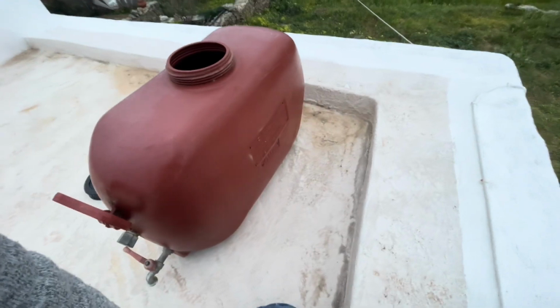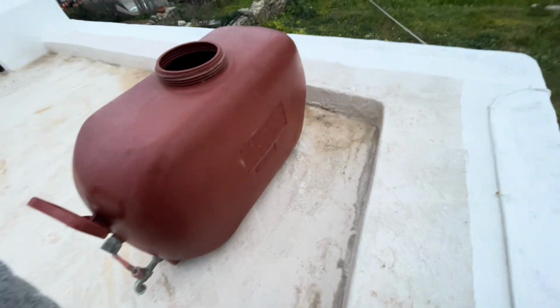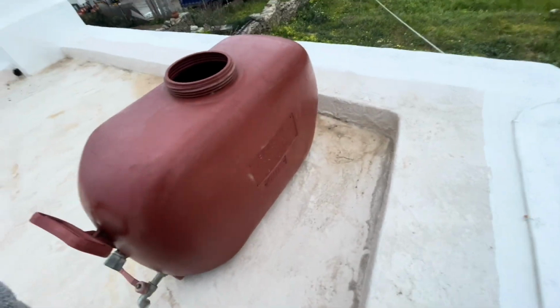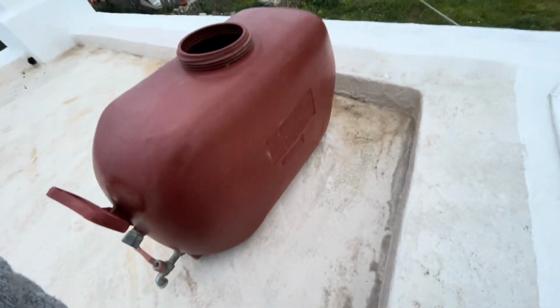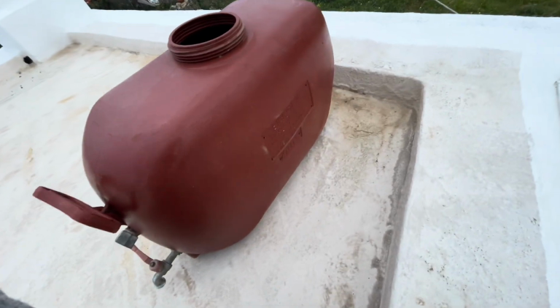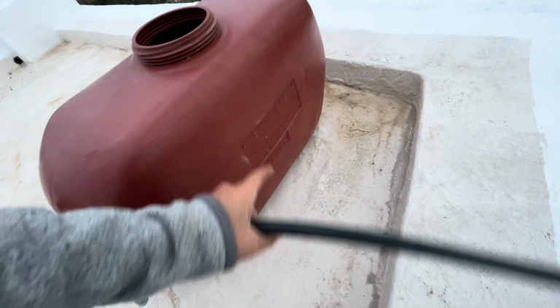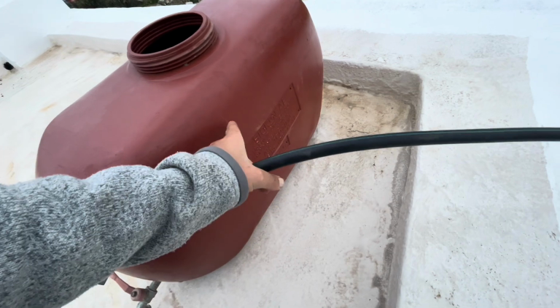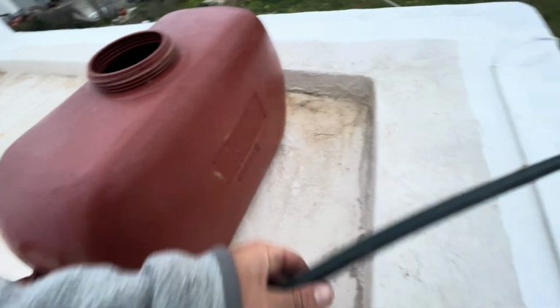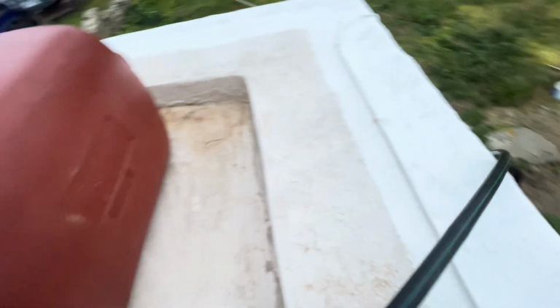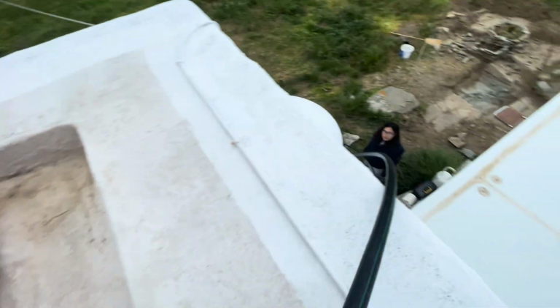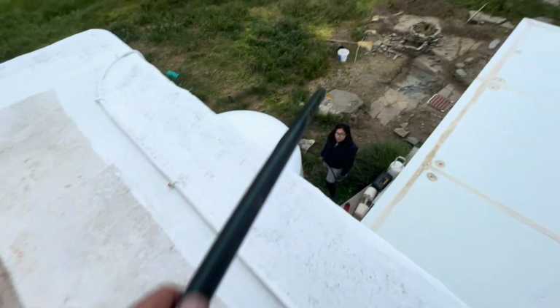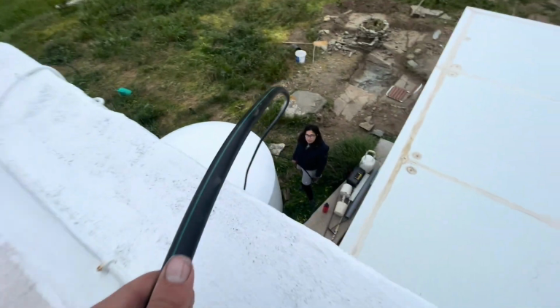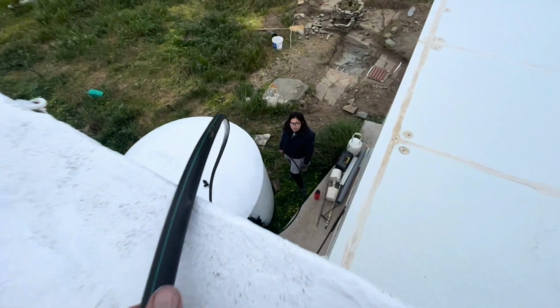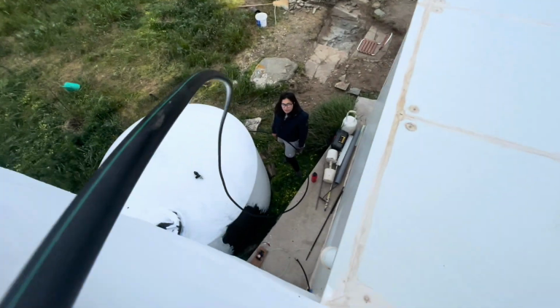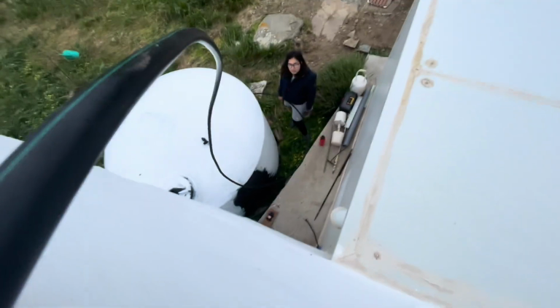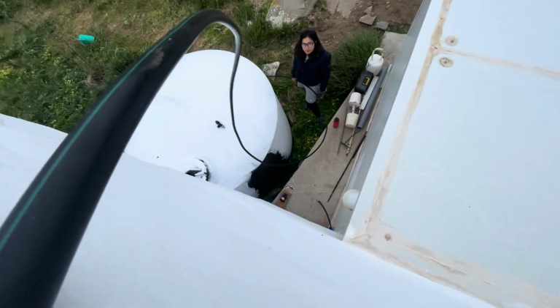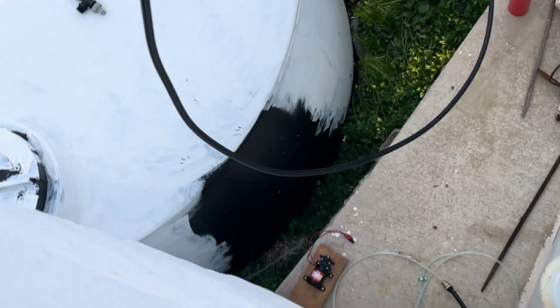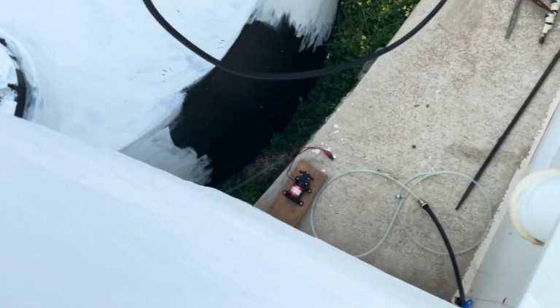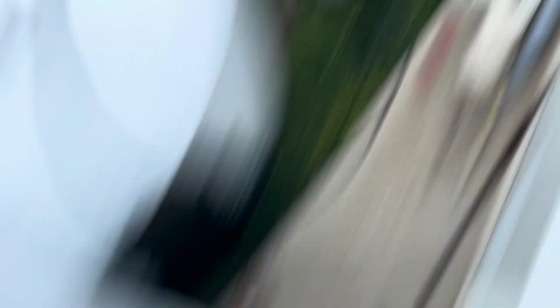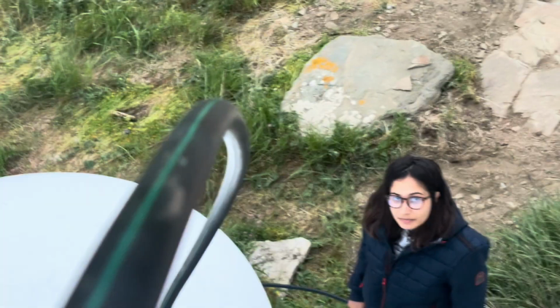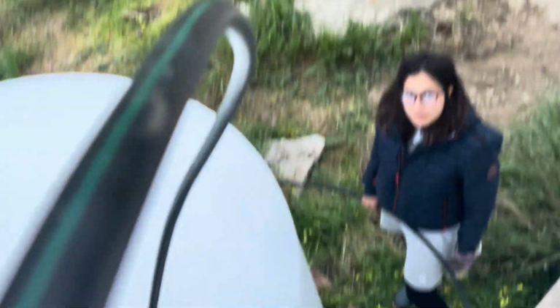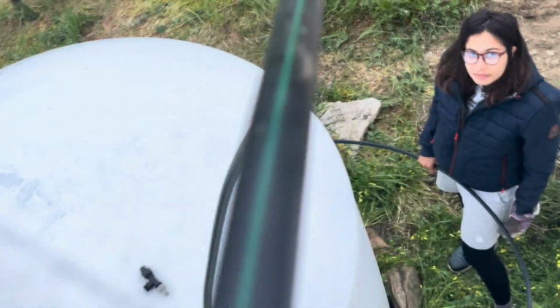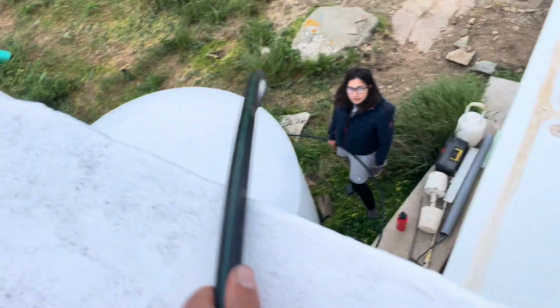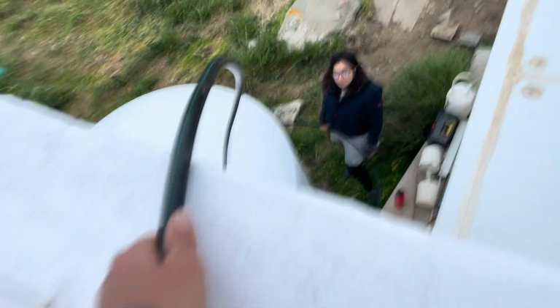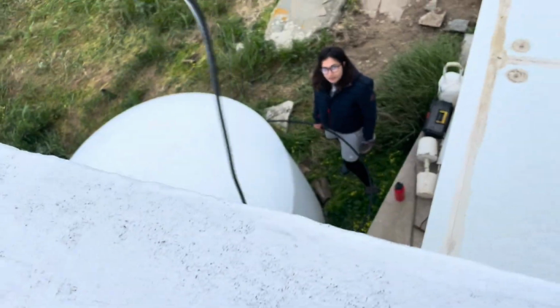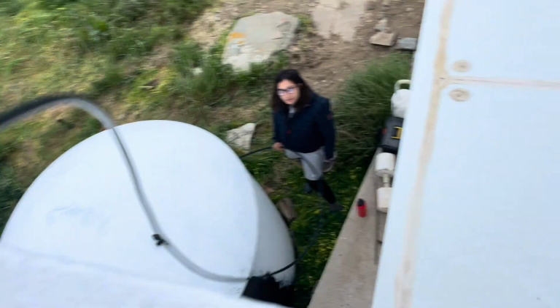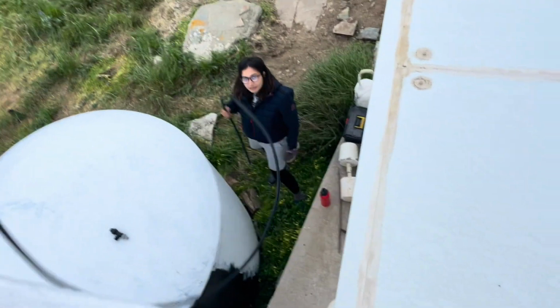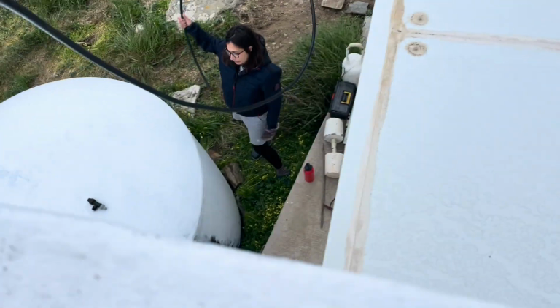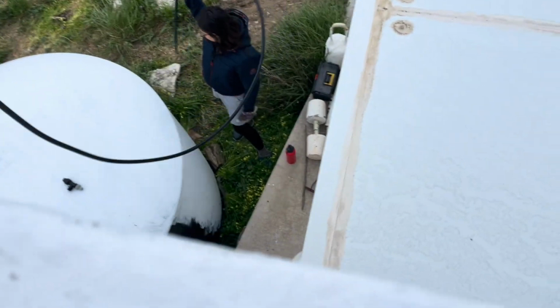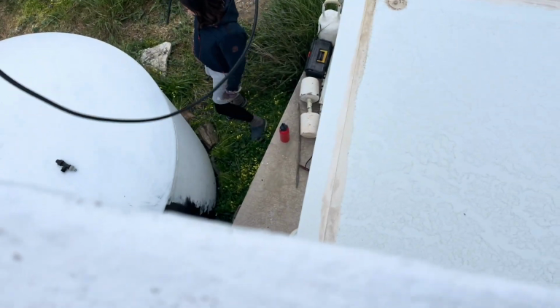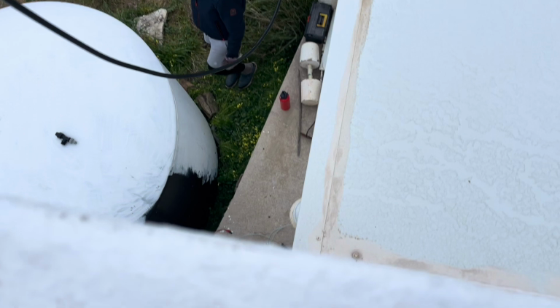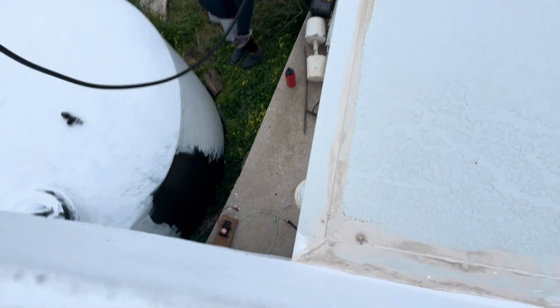So I'm on the roof and this is going to be the little tank — it's only 70 liters, but that's enough for what I'm trying to do. Marina is helping me with sizing up how long this is. Marina, I want you to put that next to the outlet of the pump.